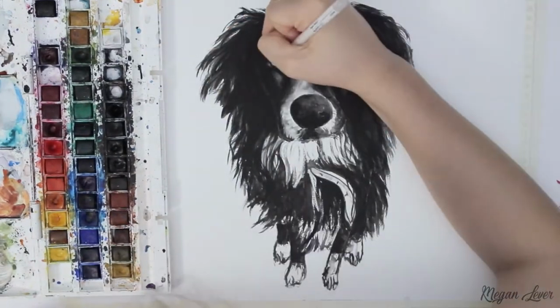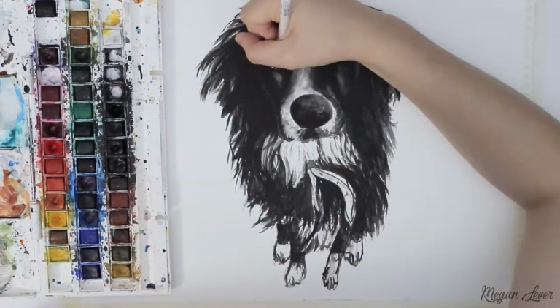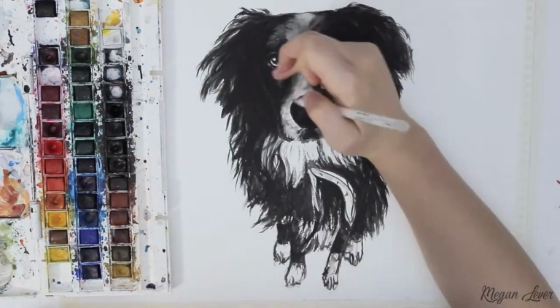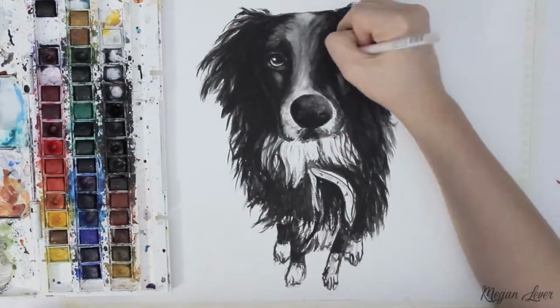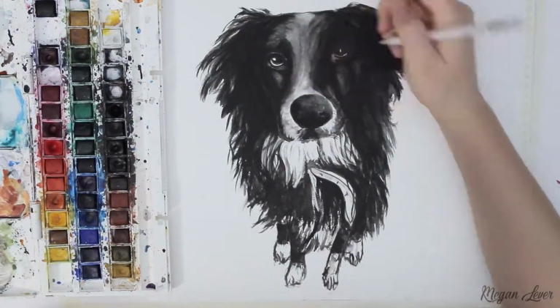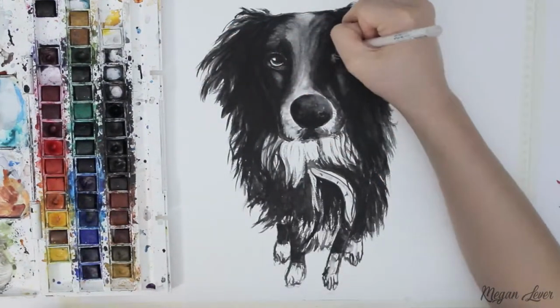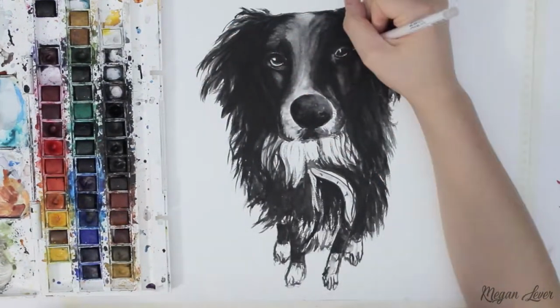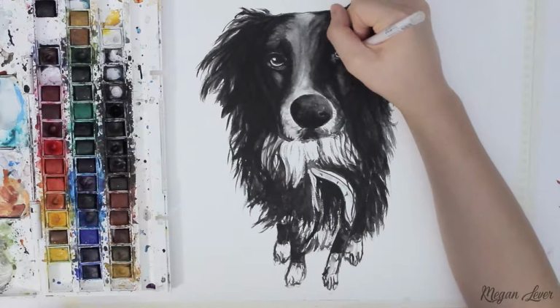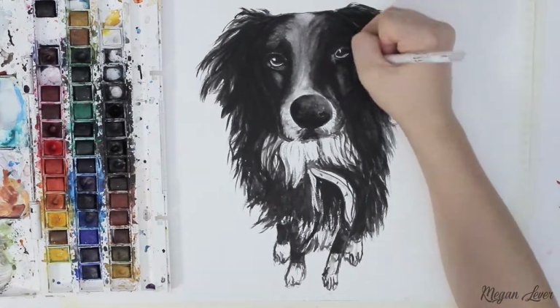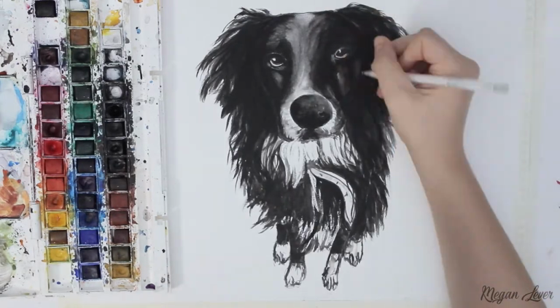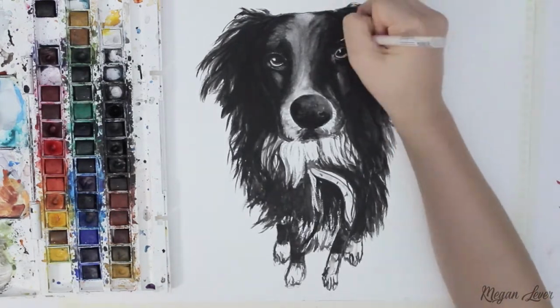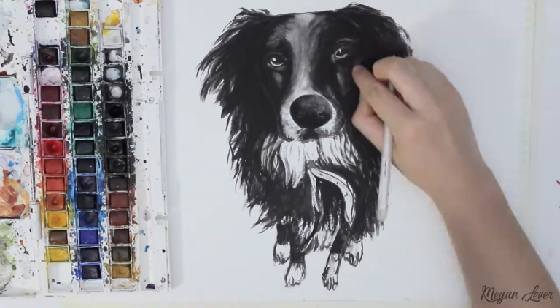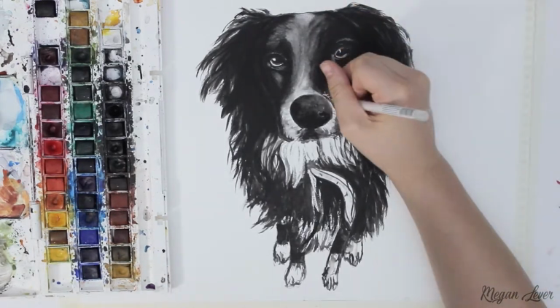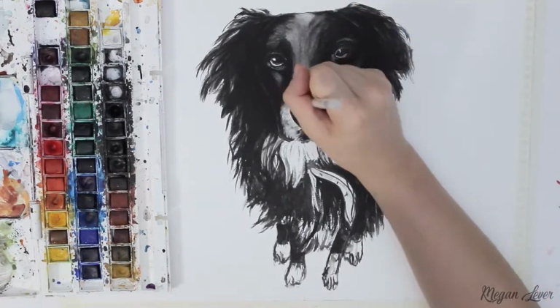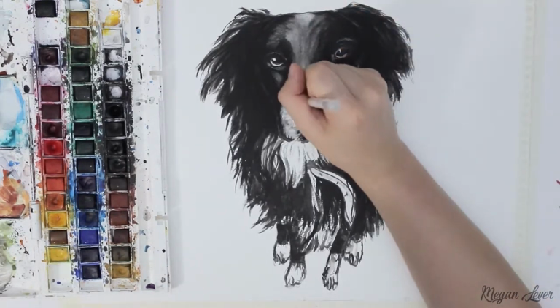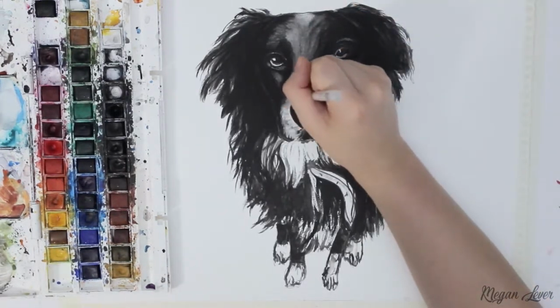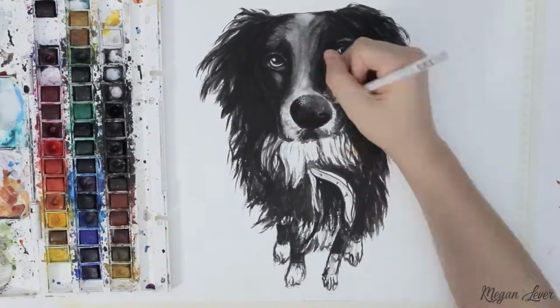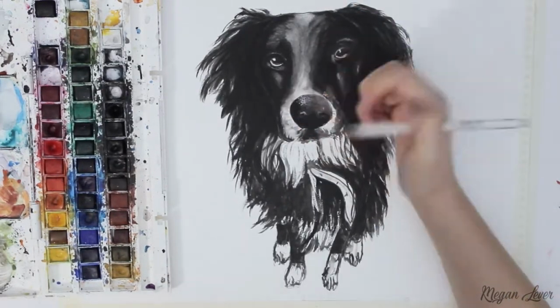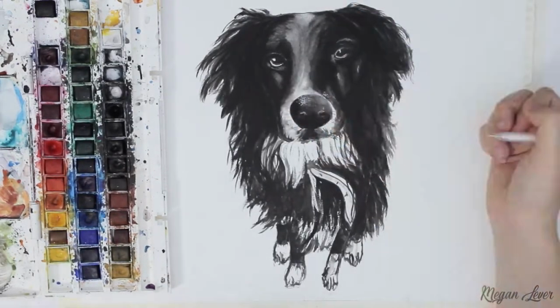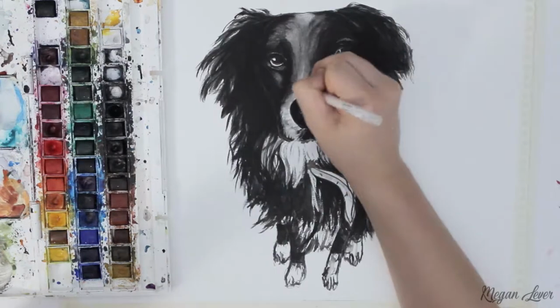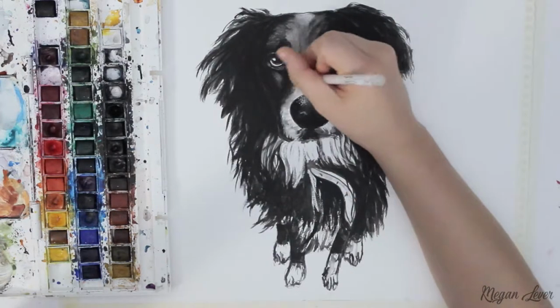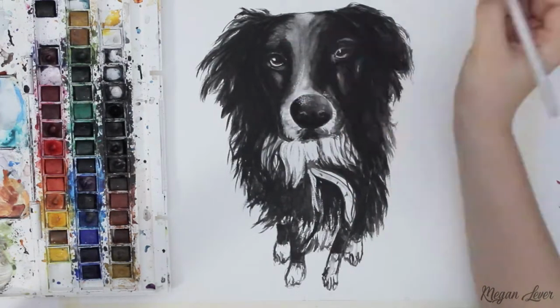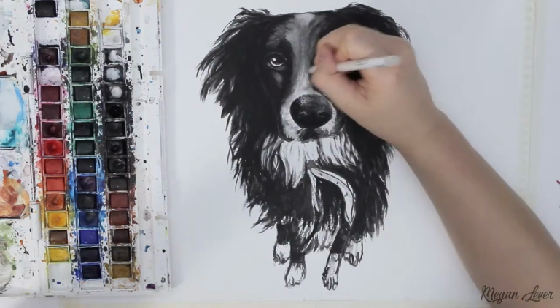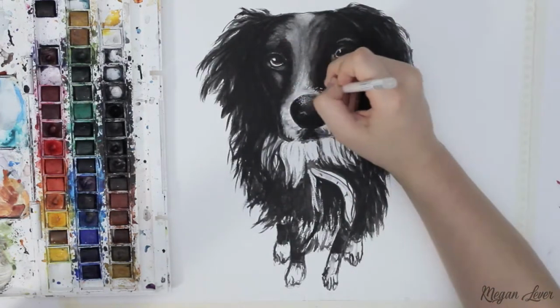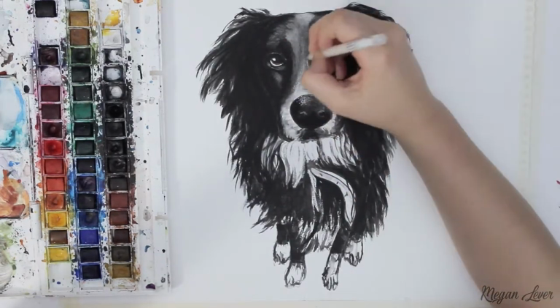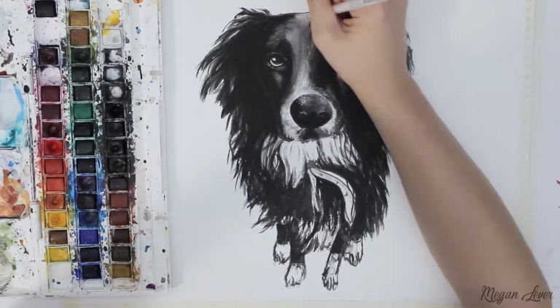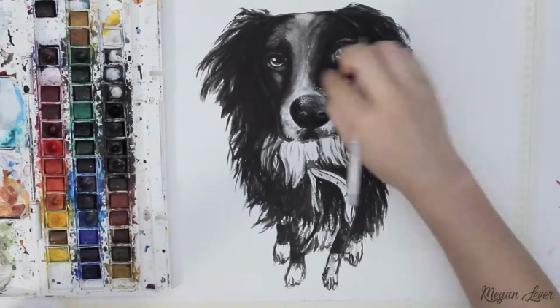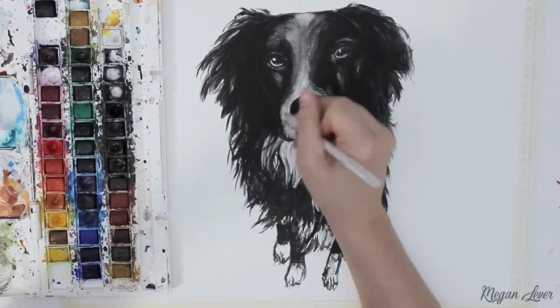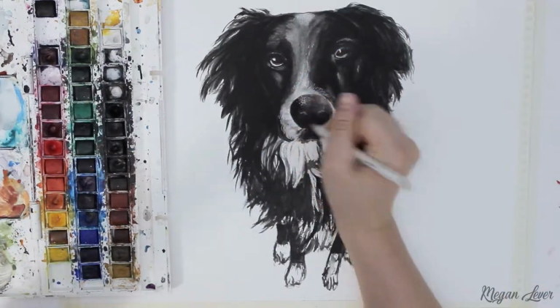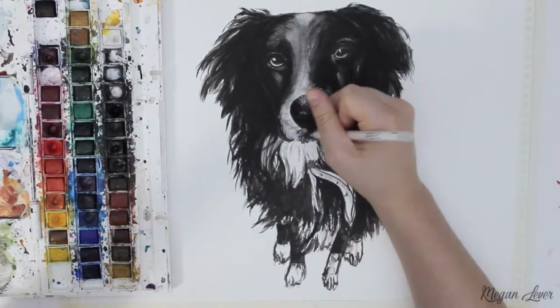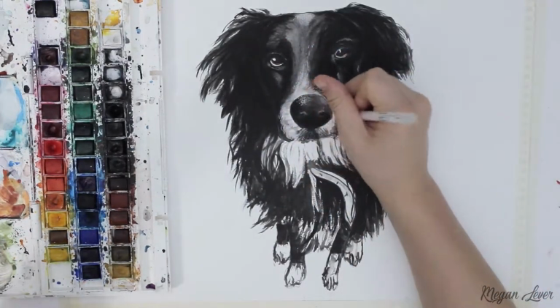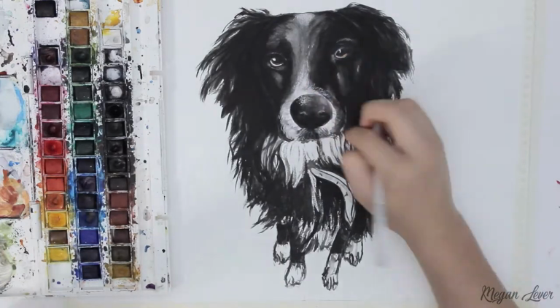To finish this painting off I'm using a white gel pen to add back in the highlight and detail I have missed before or painted over. I prefer using a gel pen as it can be smudged and blended when necessary. It can also be easily removed with some water.